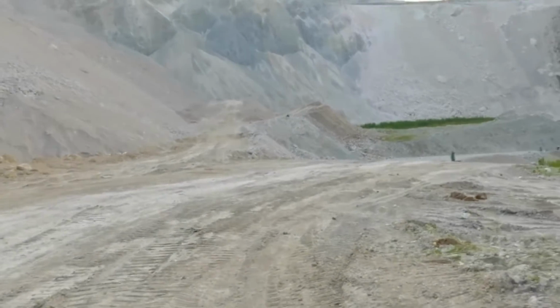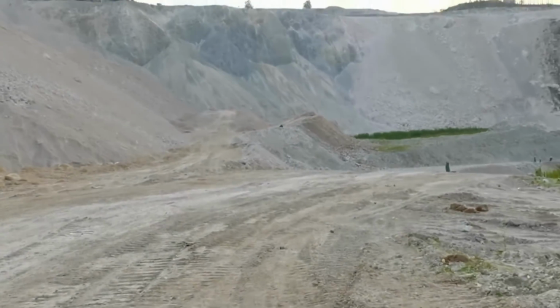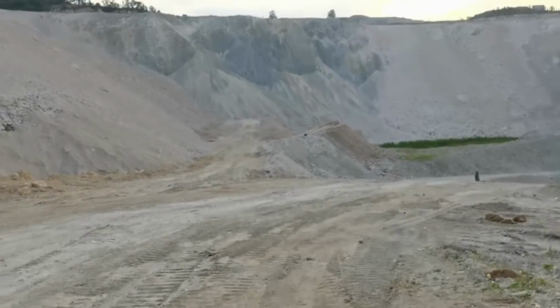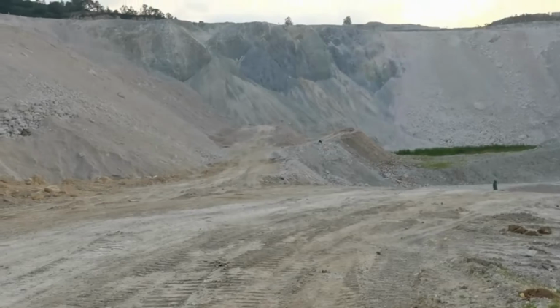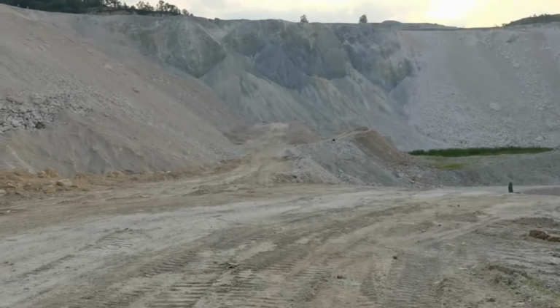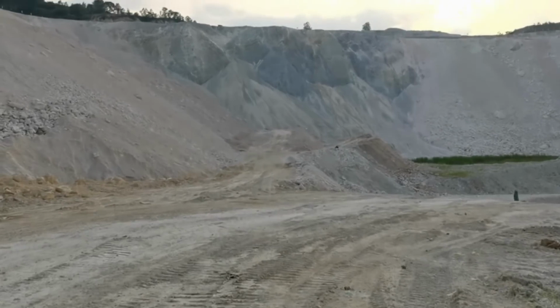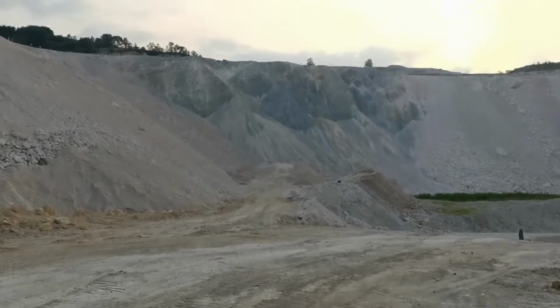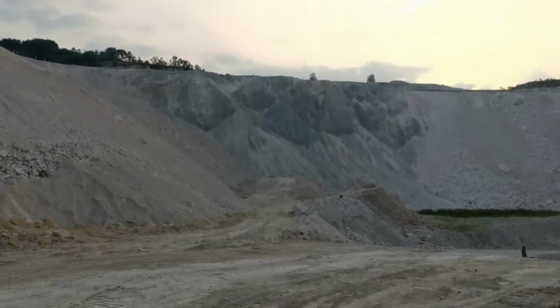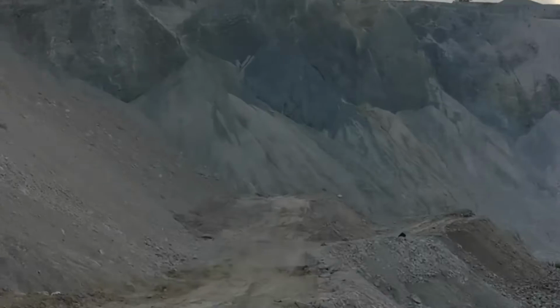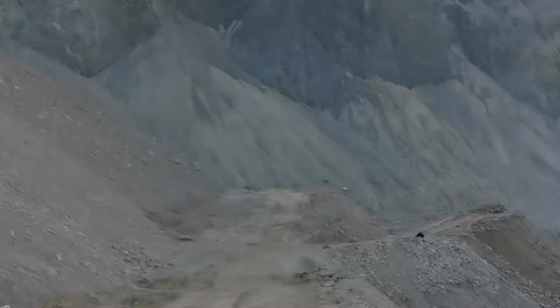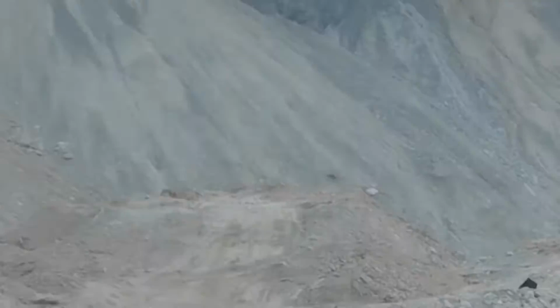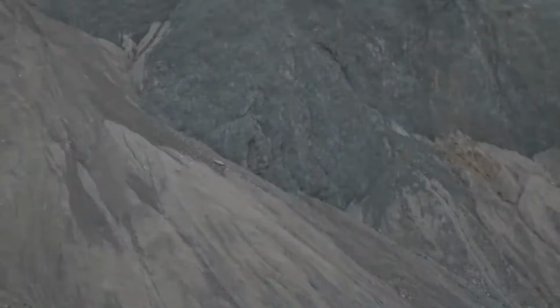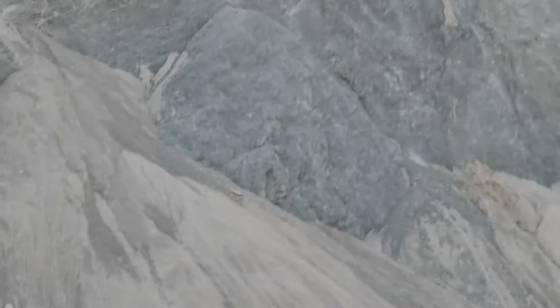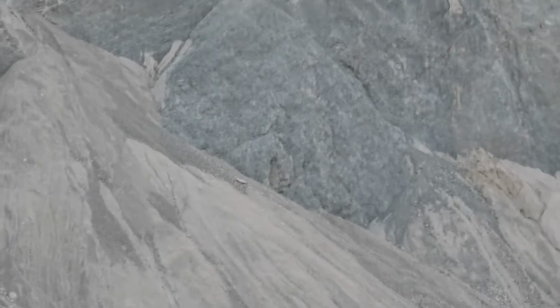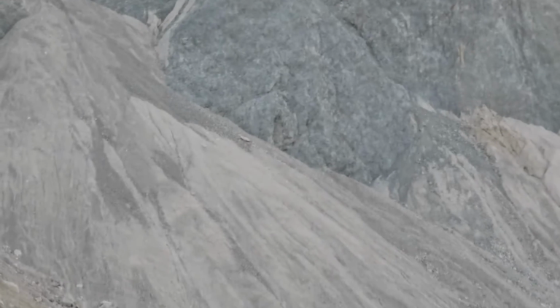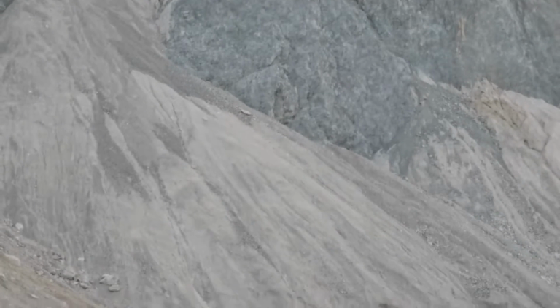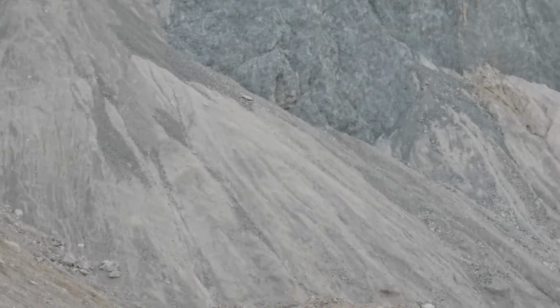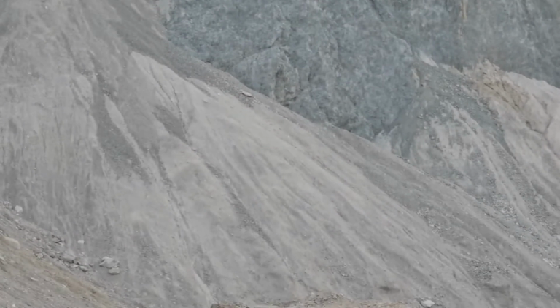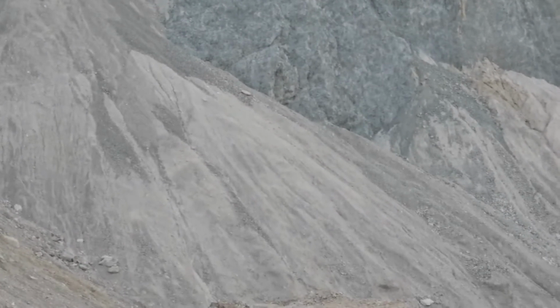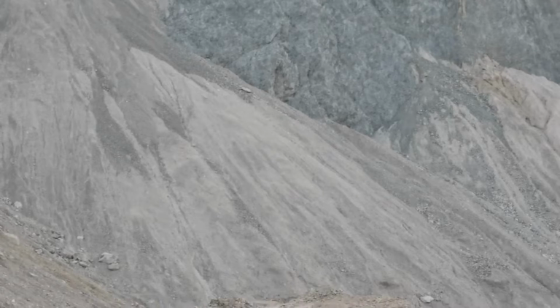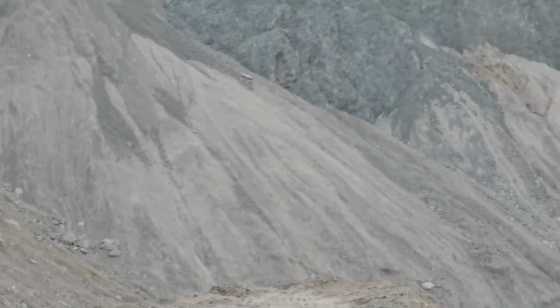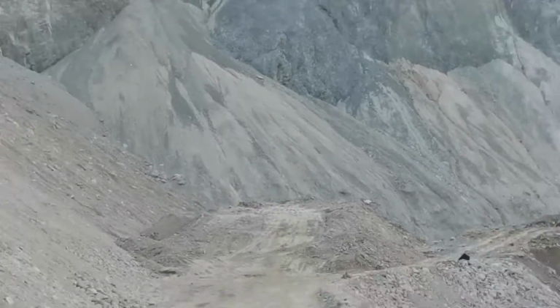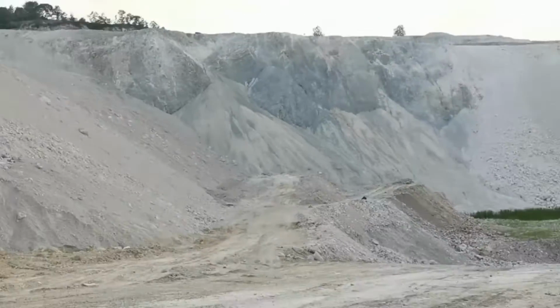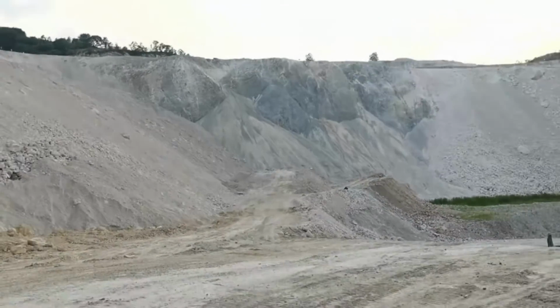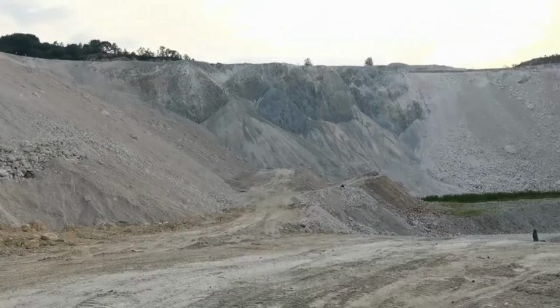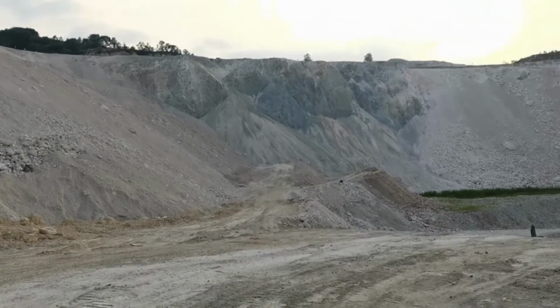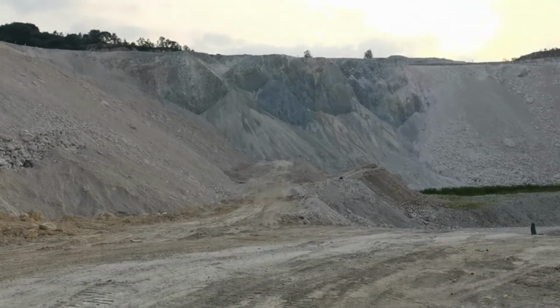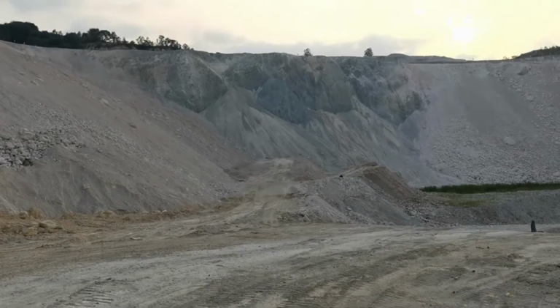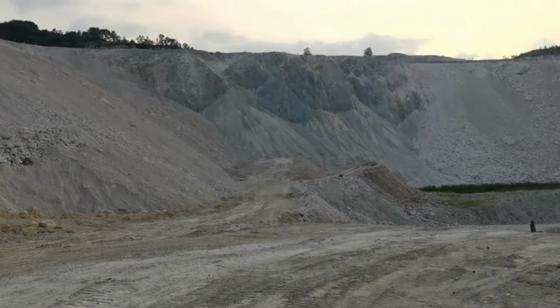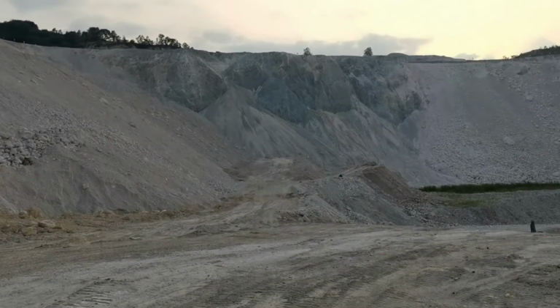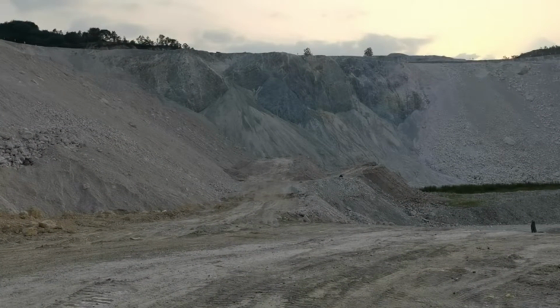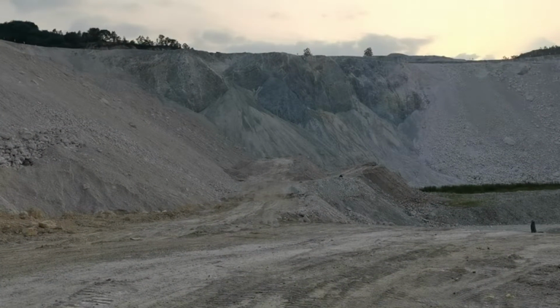Xinyang Perlite Mountain is considered the world's best perlite mountain in China. Xinyang Hilan Industry has 18 years of manufacturing experience in non-metallic minerals.